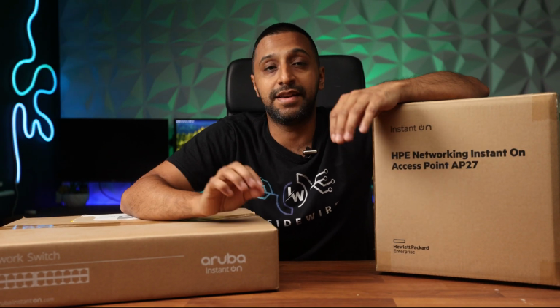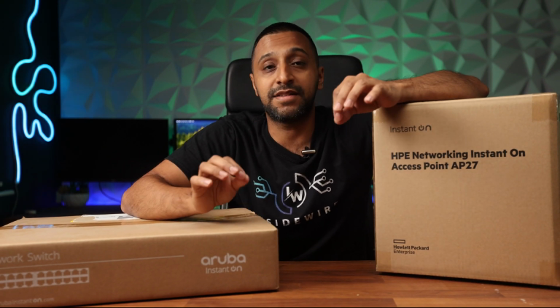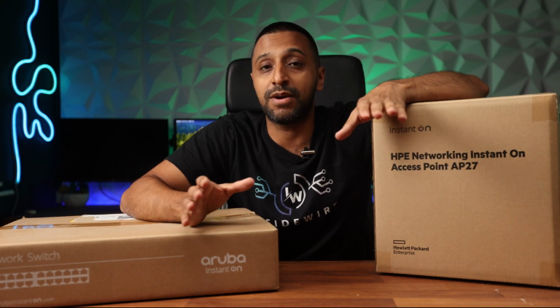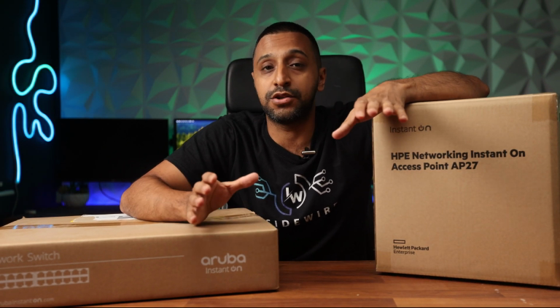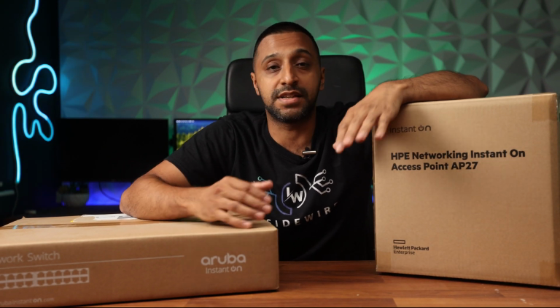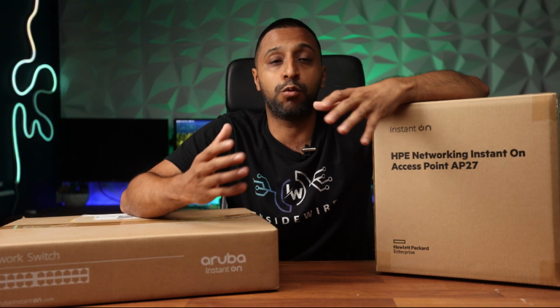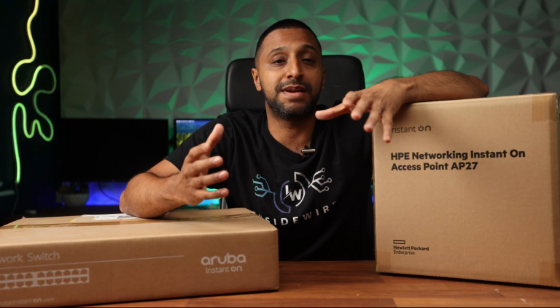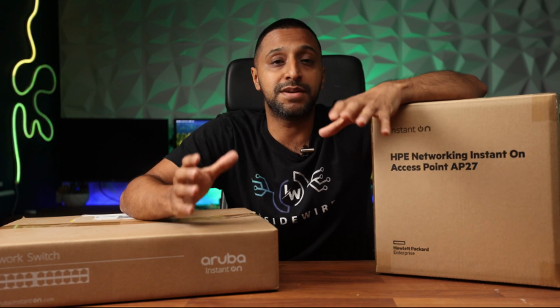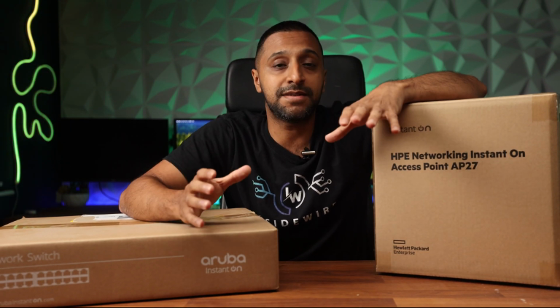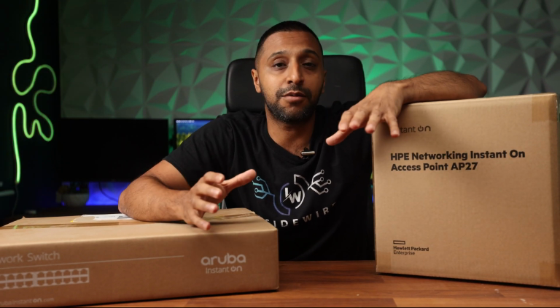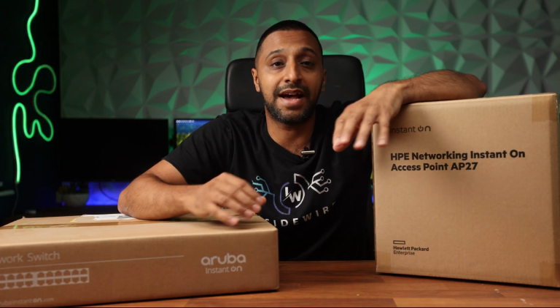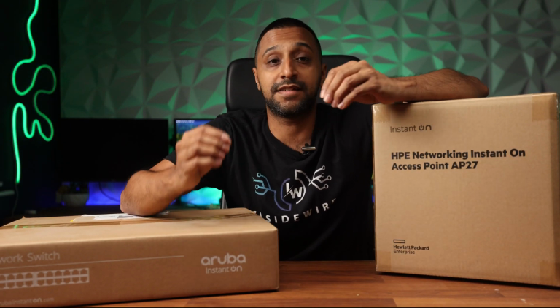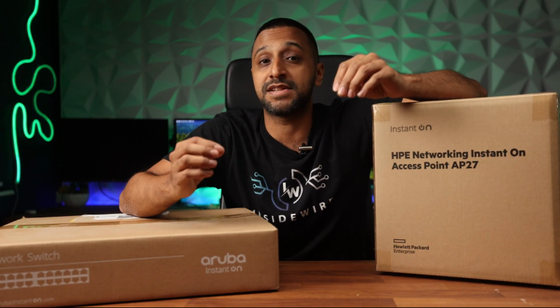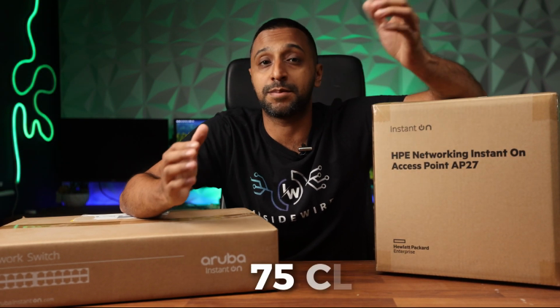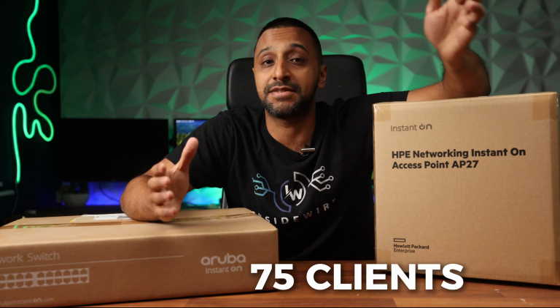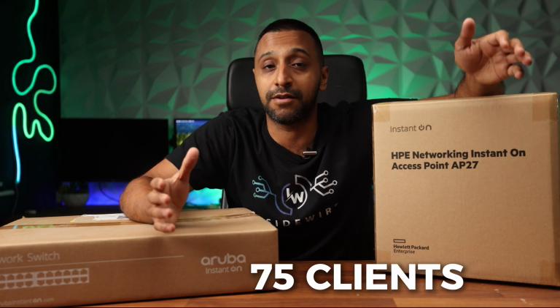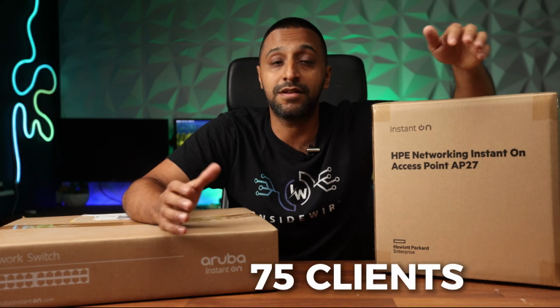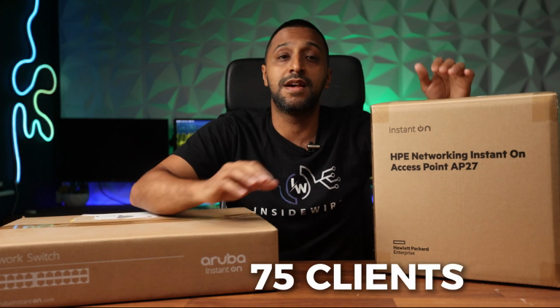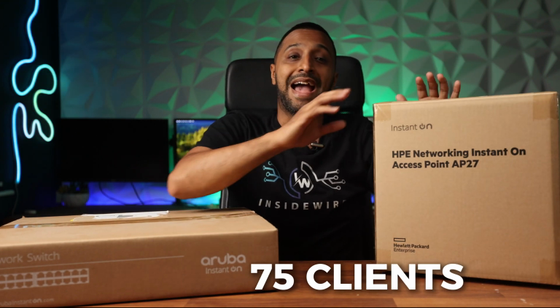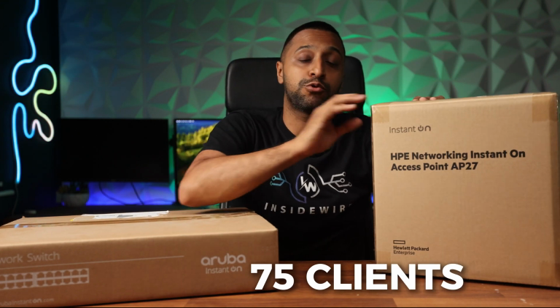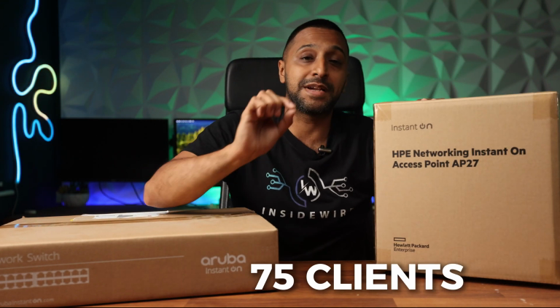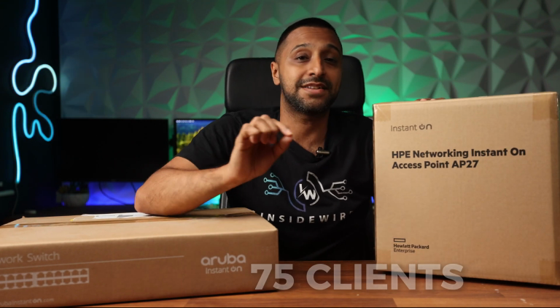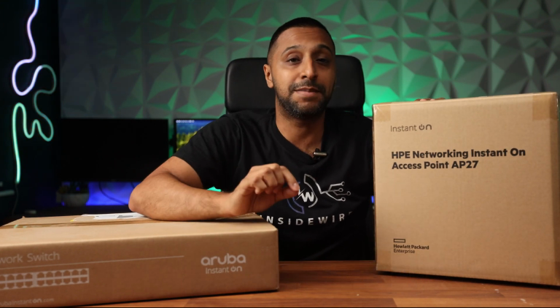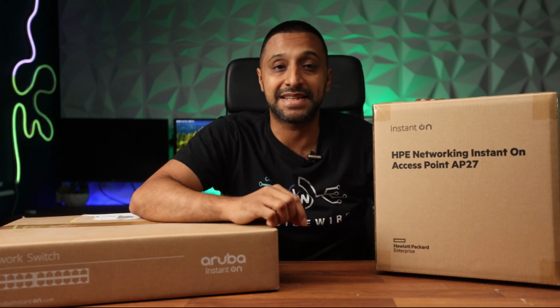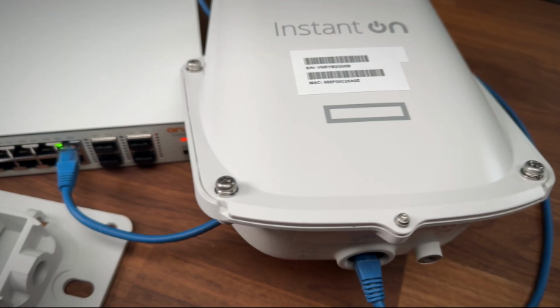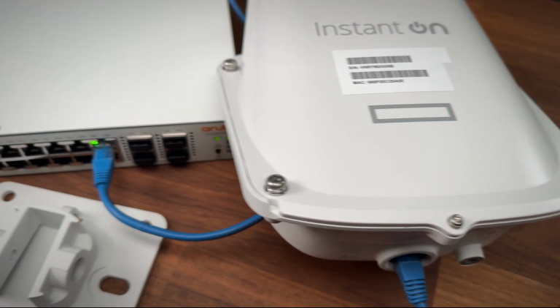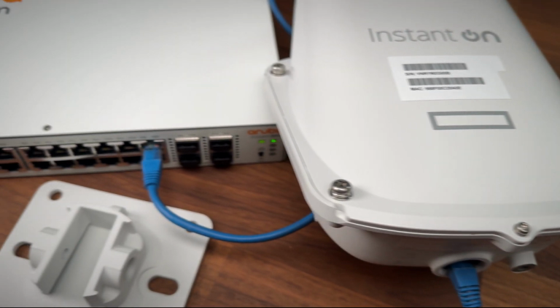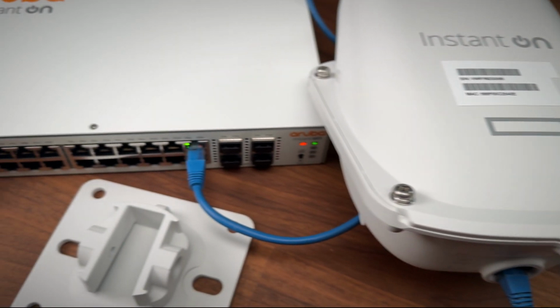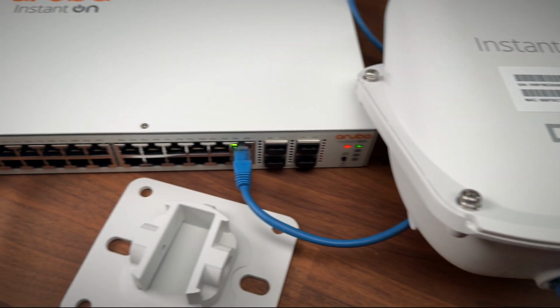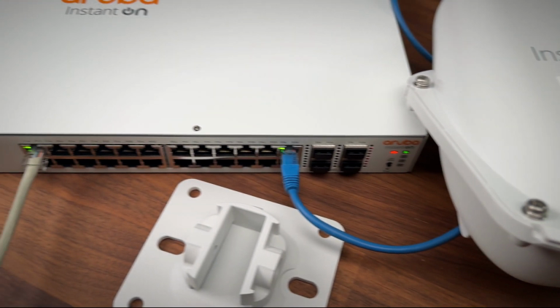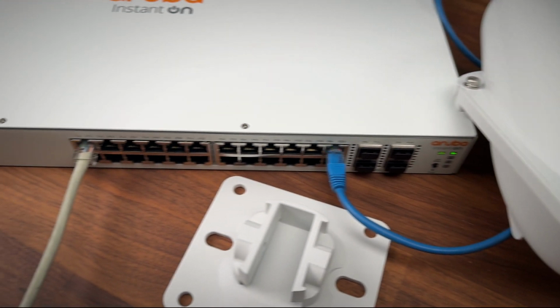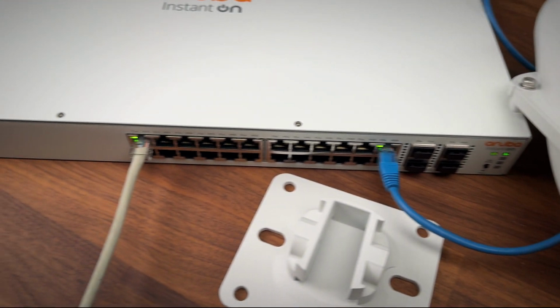This is great to use in the small to medium business environment as it services up to 75 clients. It's rated IP67 for outdoor use, and it's Wi-Fi 6.